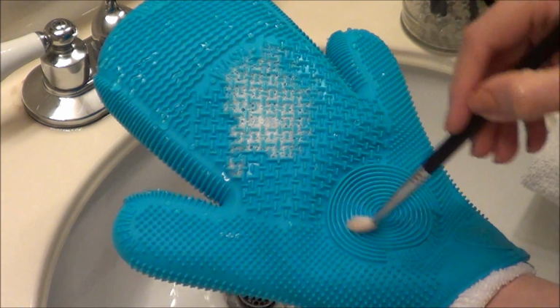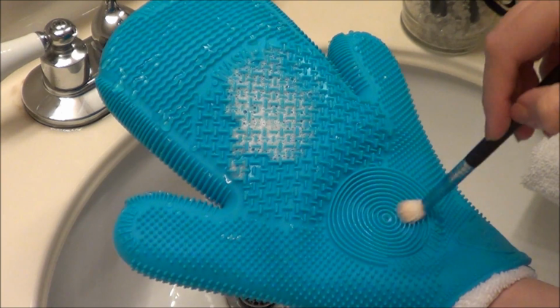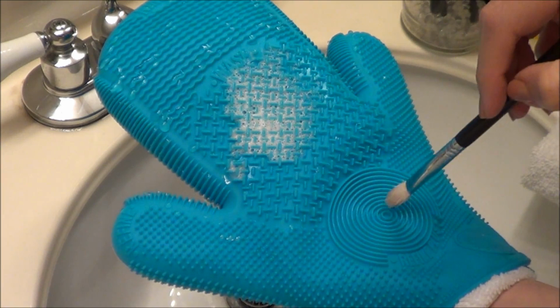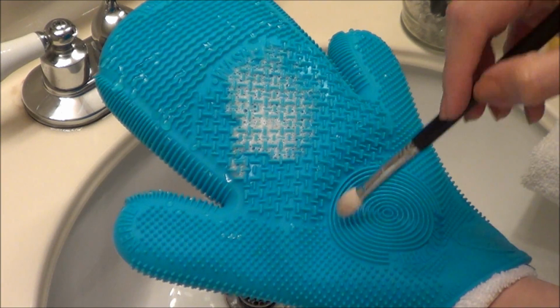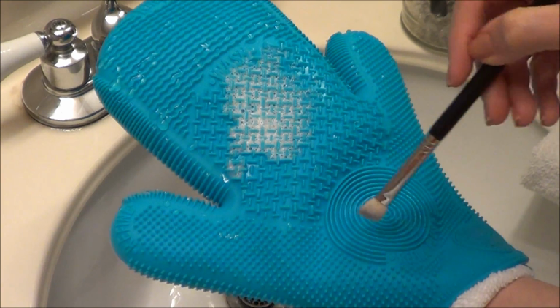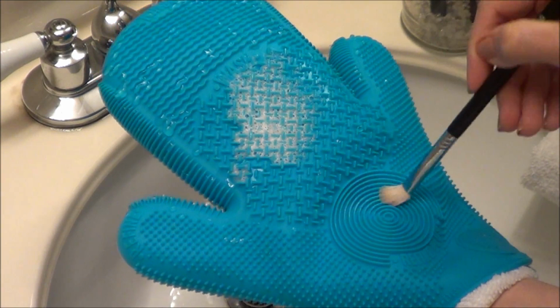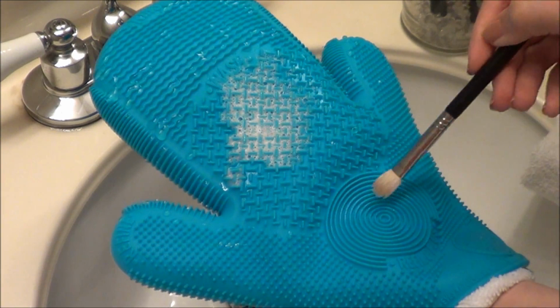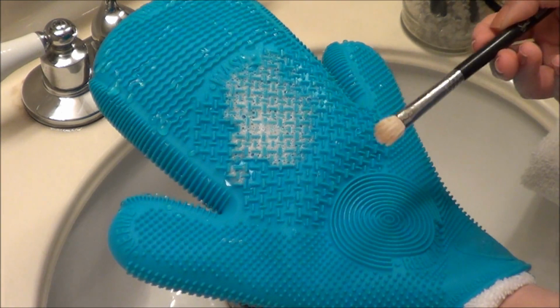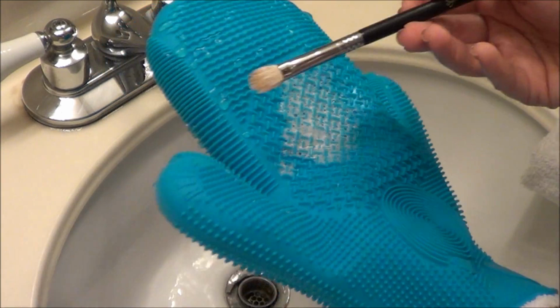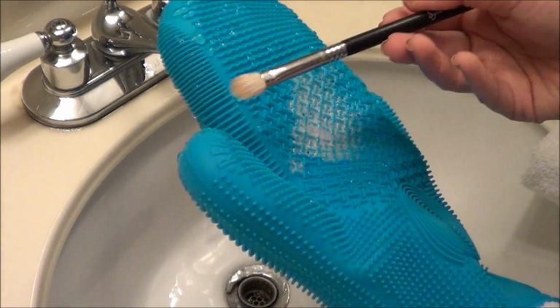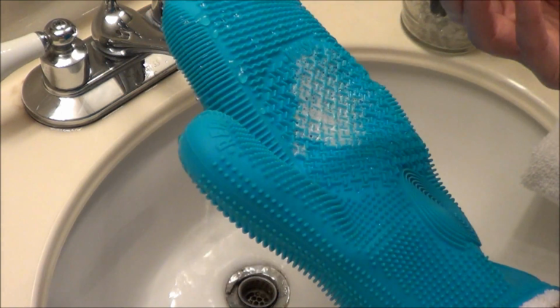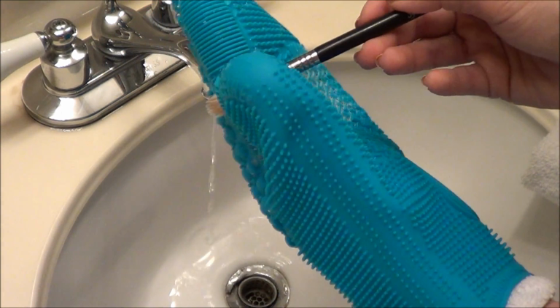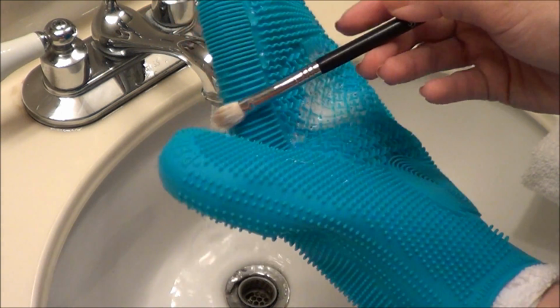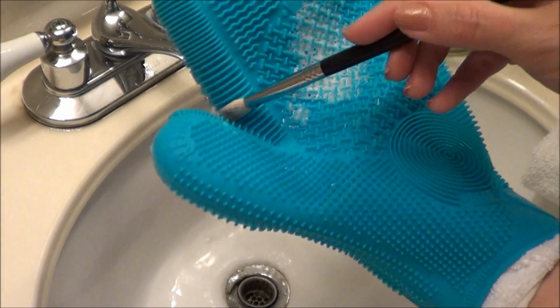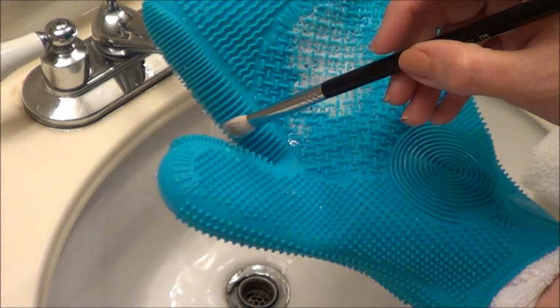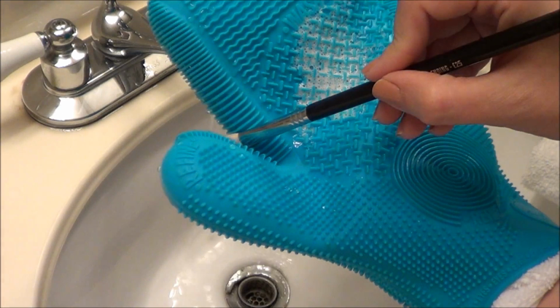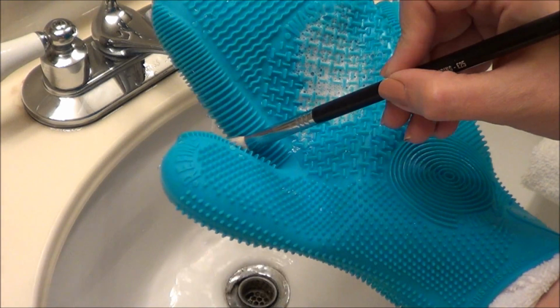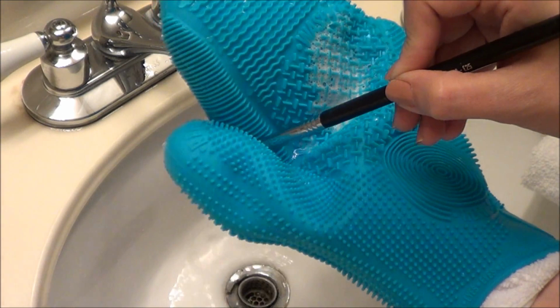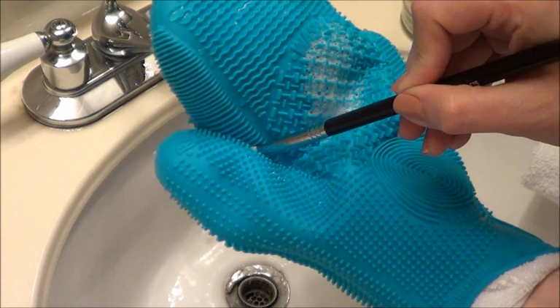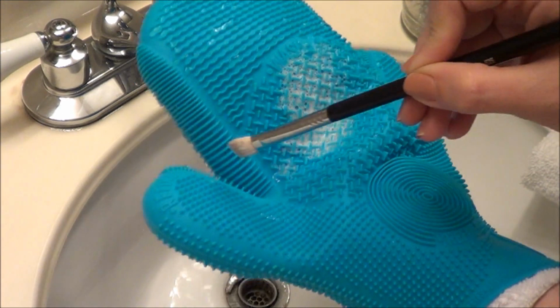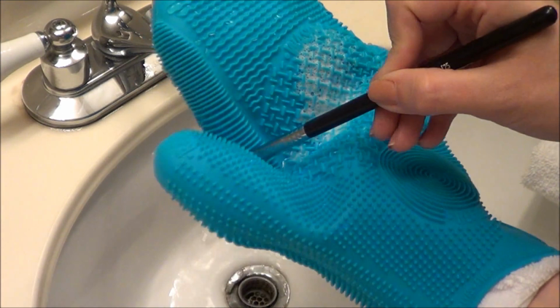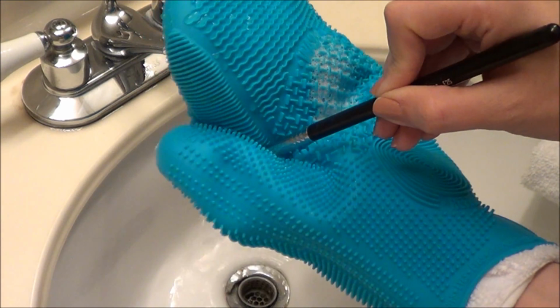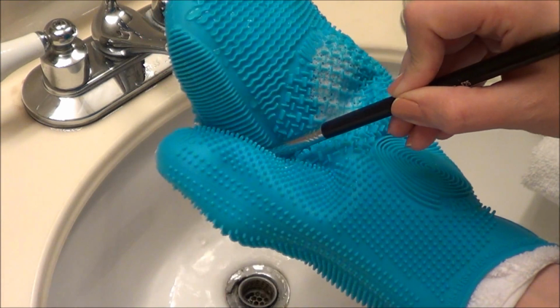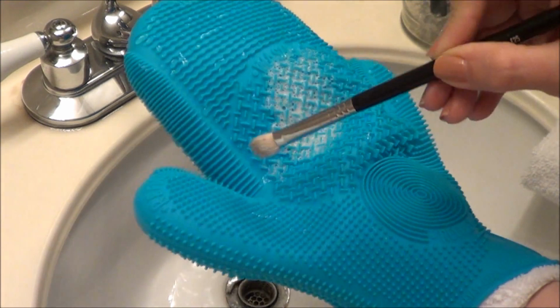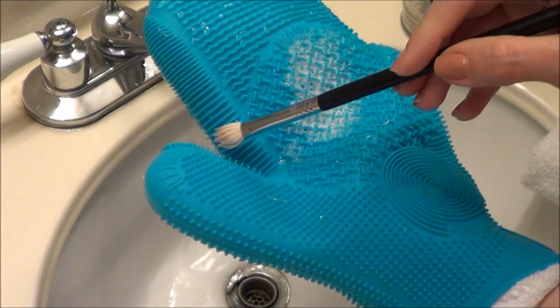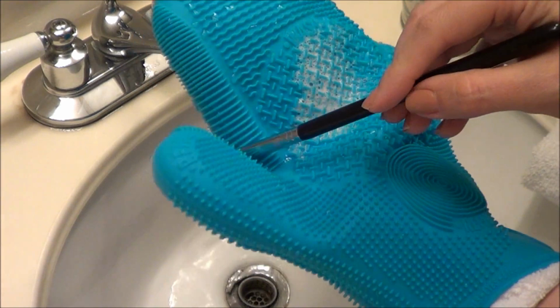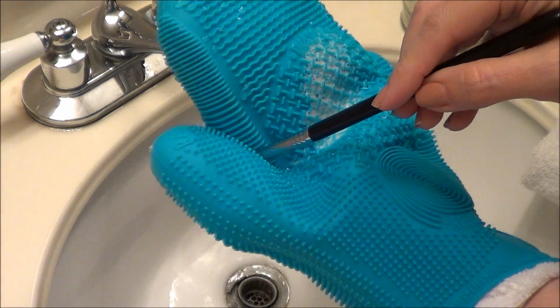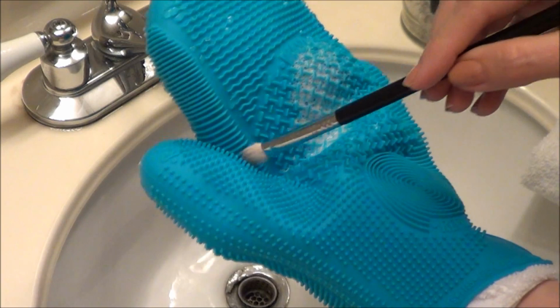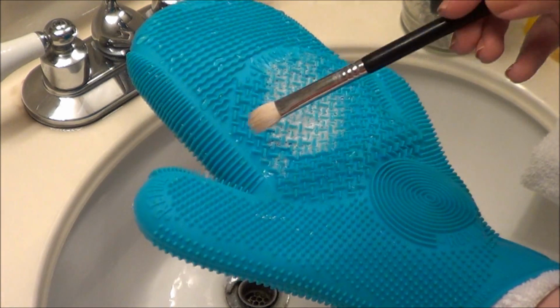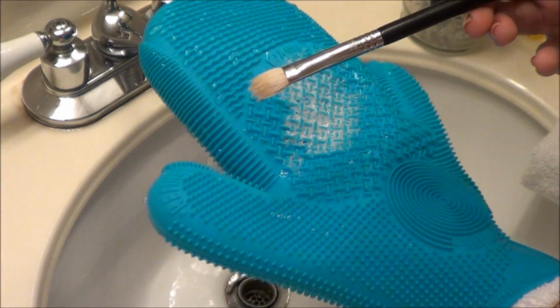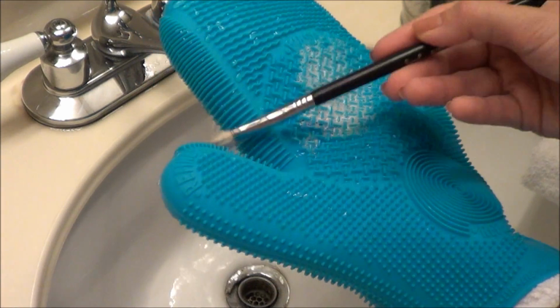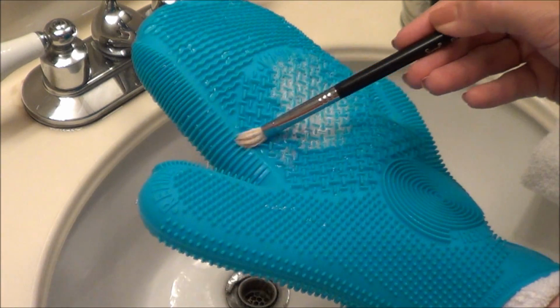My favorite part of this glove is between the thumb and the hand — you put your brush through there and squeeze, and it takes out the excess water and also leaves your brush in the shape it's supposed to be in, so you can just lay it flat to dry and it'll come out in the right shape.